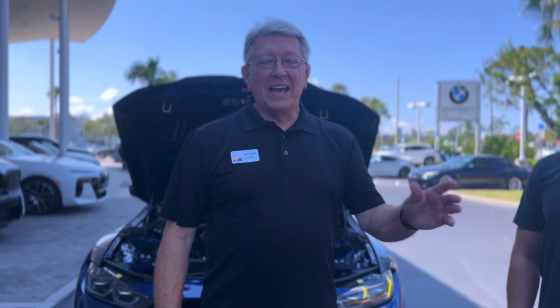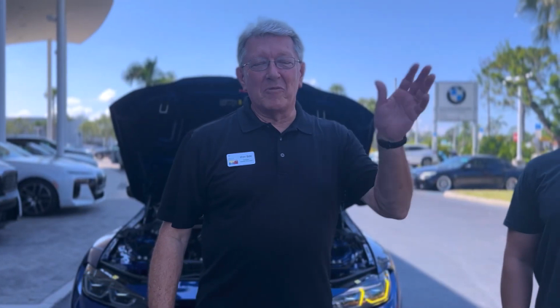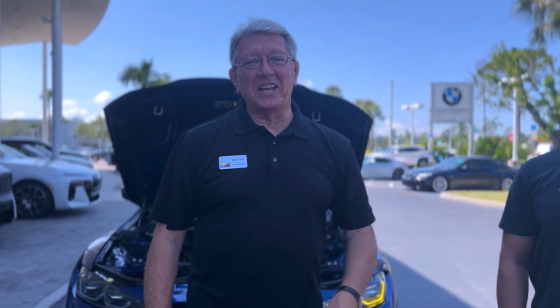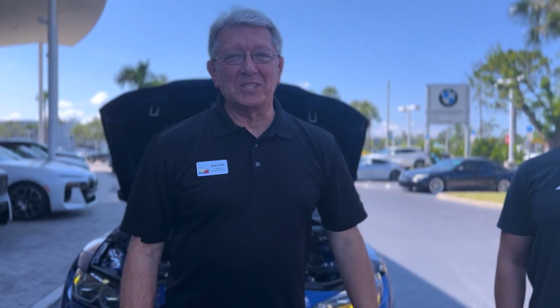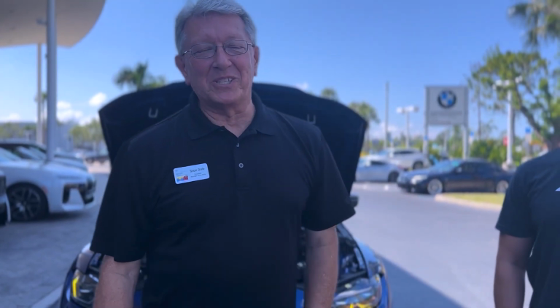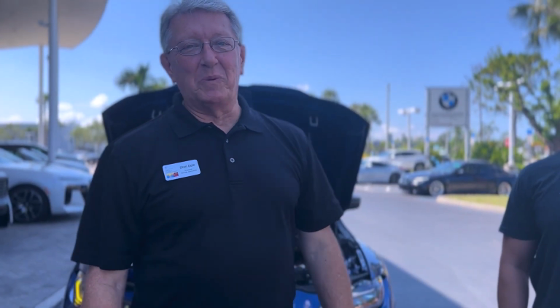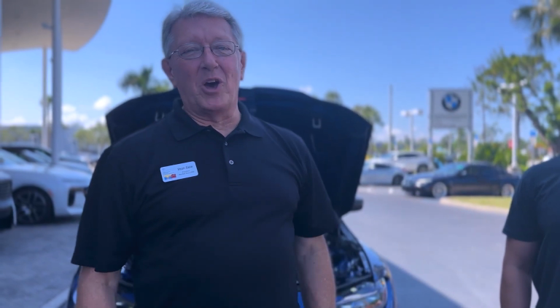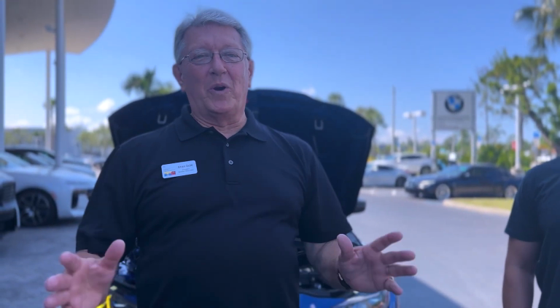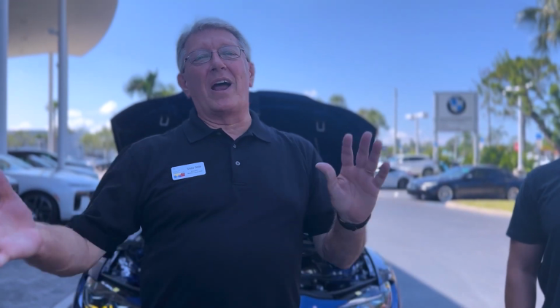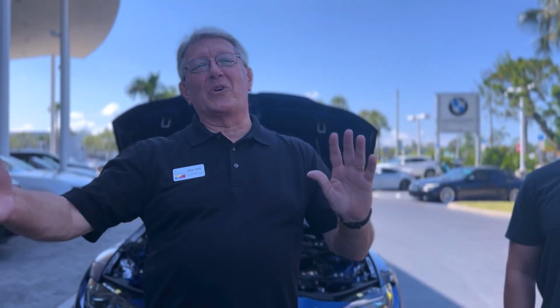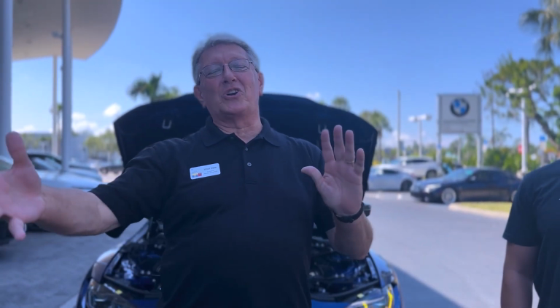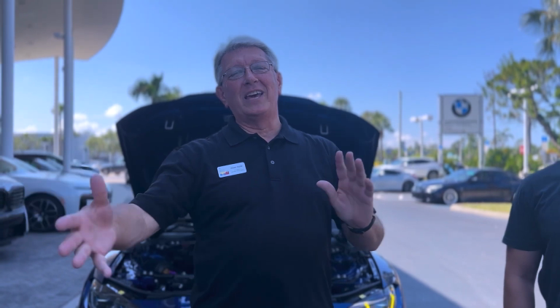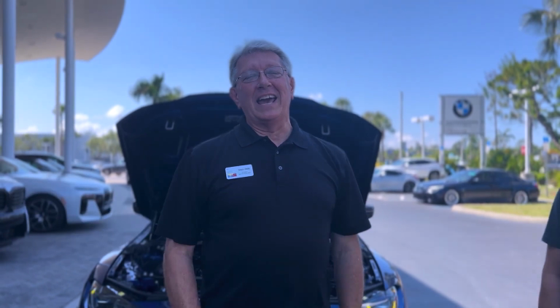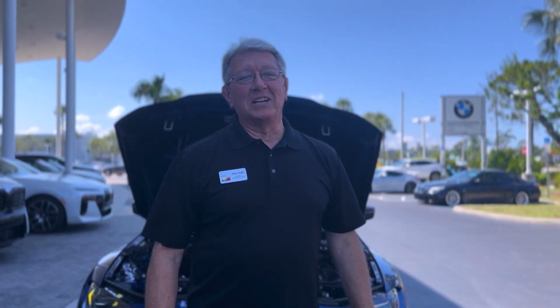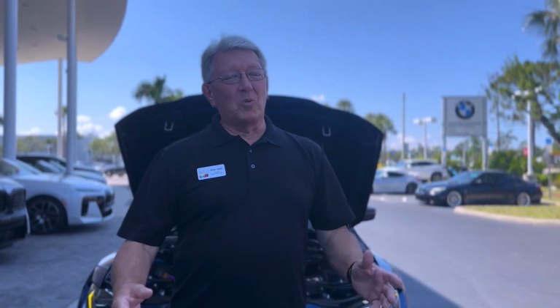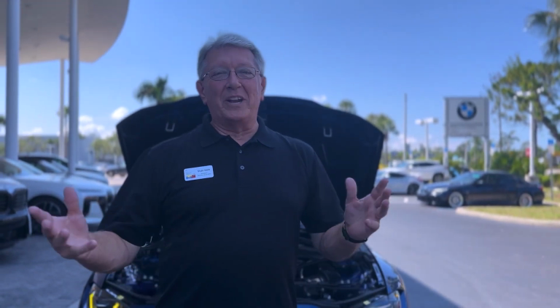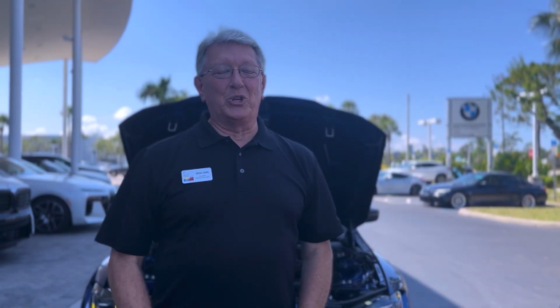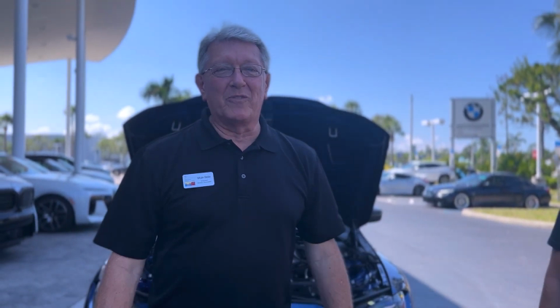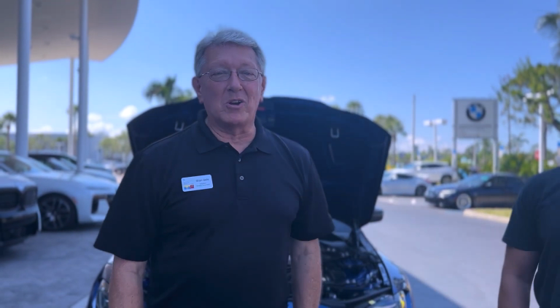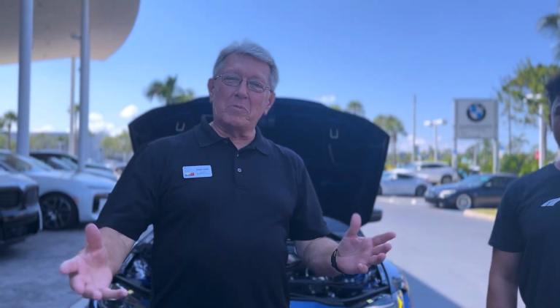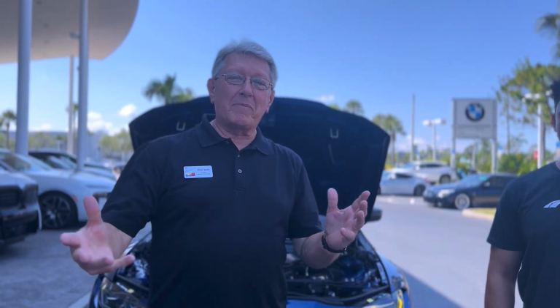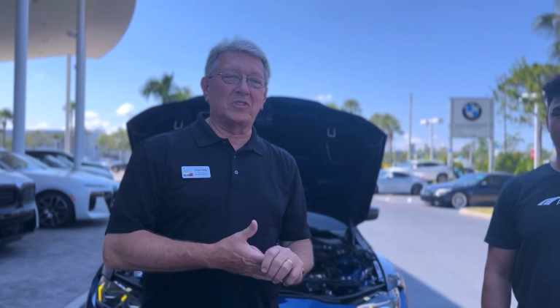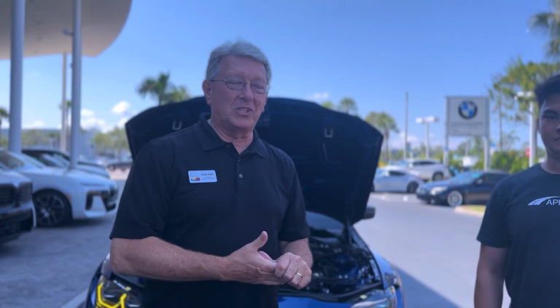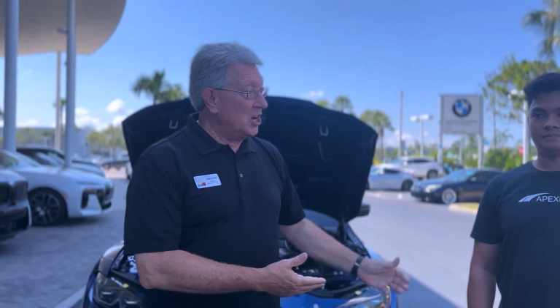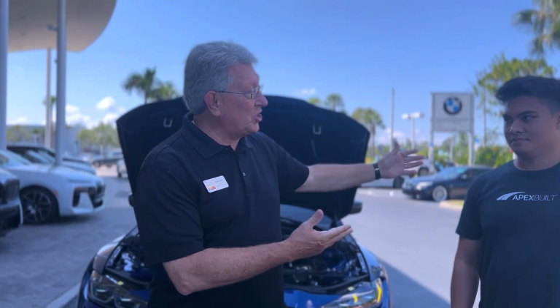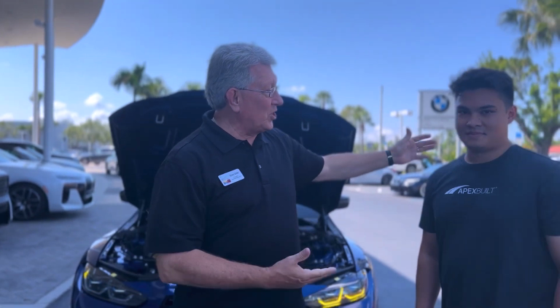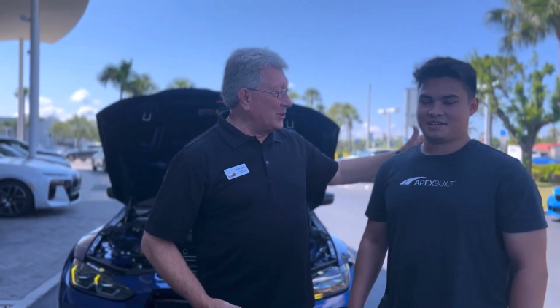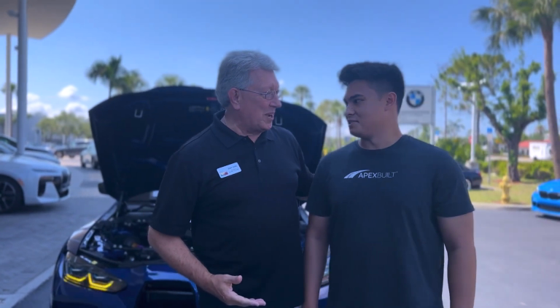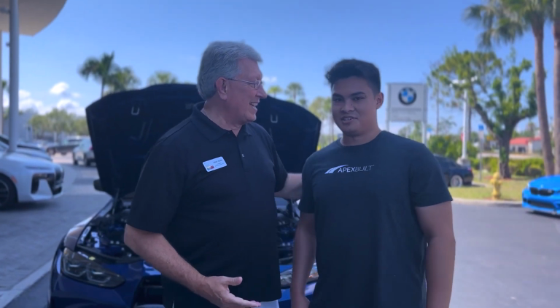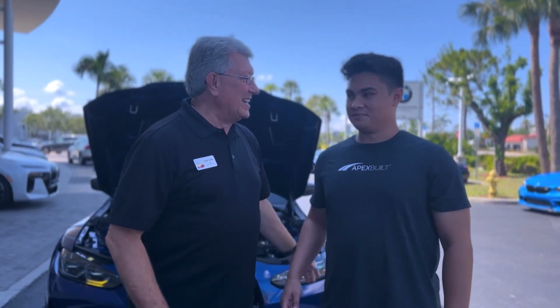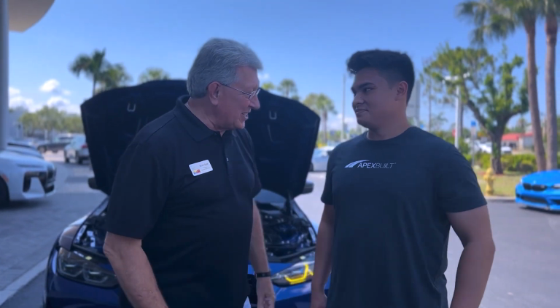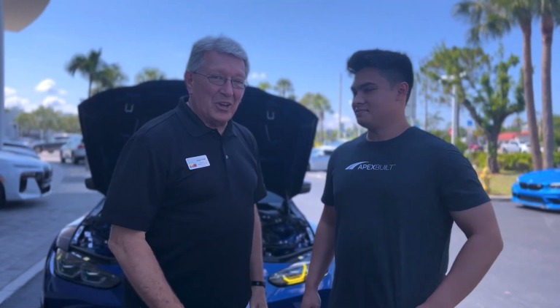Hey, good morning everybody. Stan Dale, President of Florida Suncoast BMW. Hope you're doing well. We're out at another Cars and Coffee, and this morning I want to introduce you to a really good friend of ours, a new member of our chapter for about six months, Sean Shackford. Sean, how you doing this morning, buddy? Good, nice to meet you. Good to have you here.